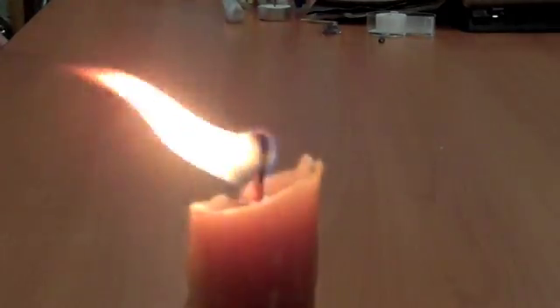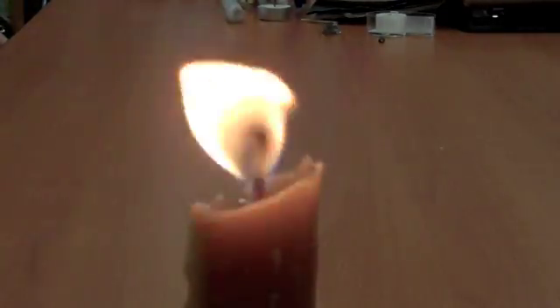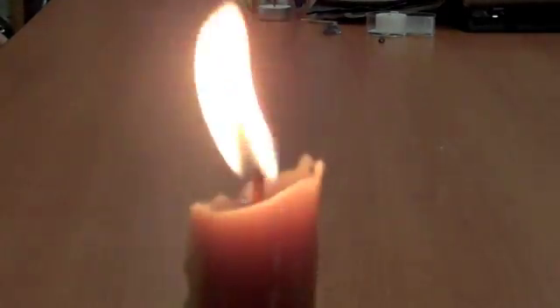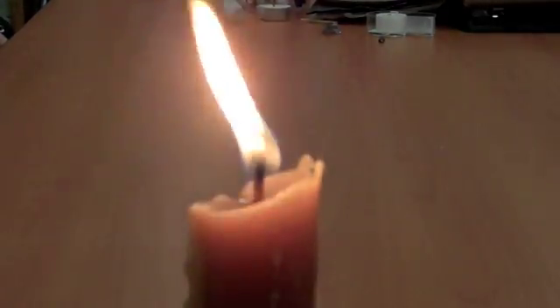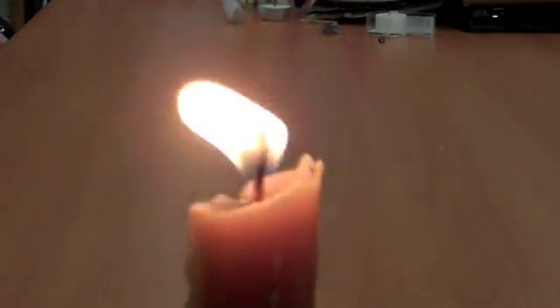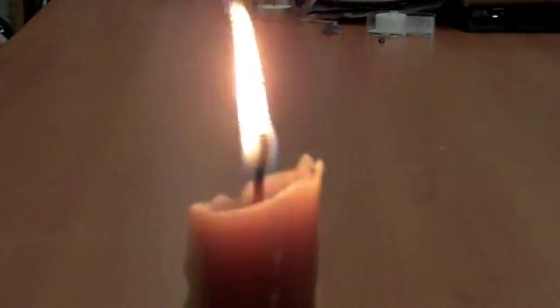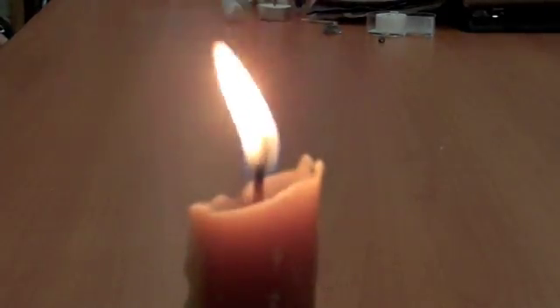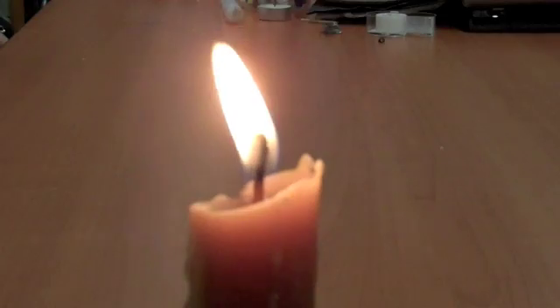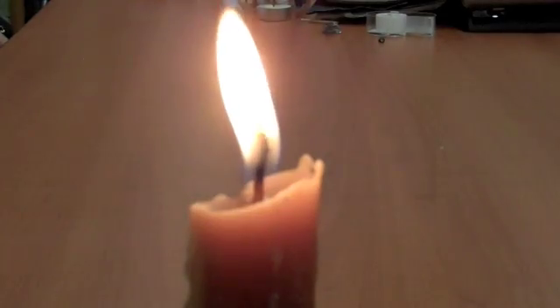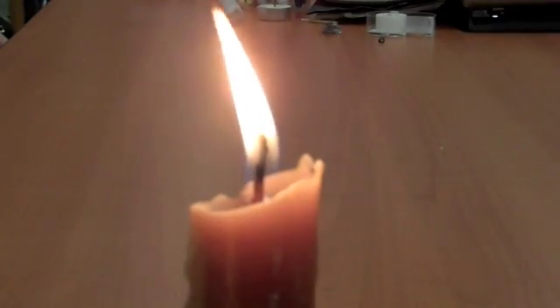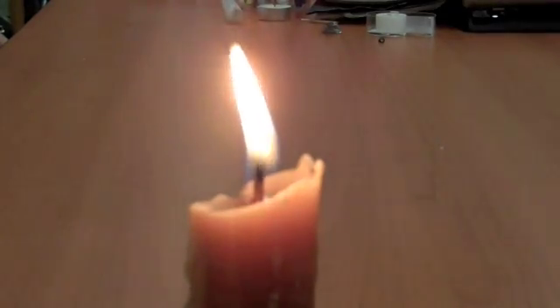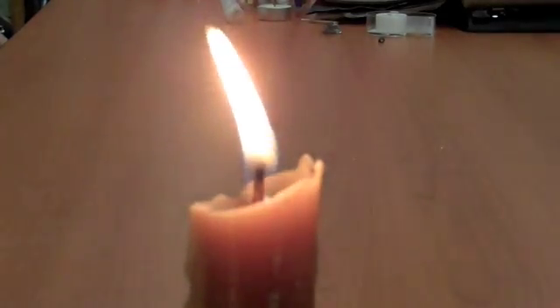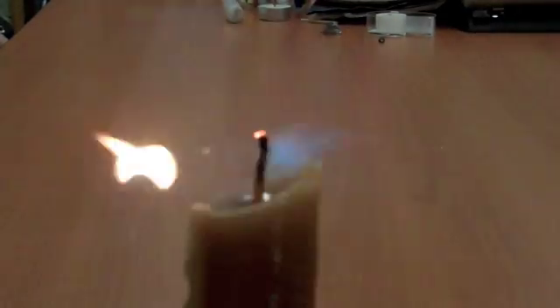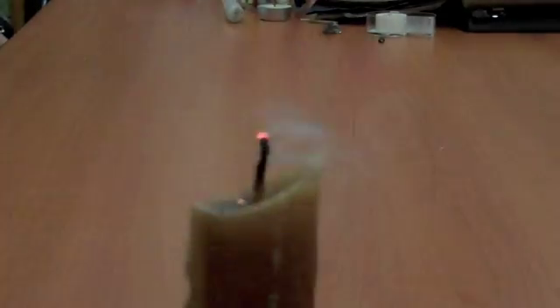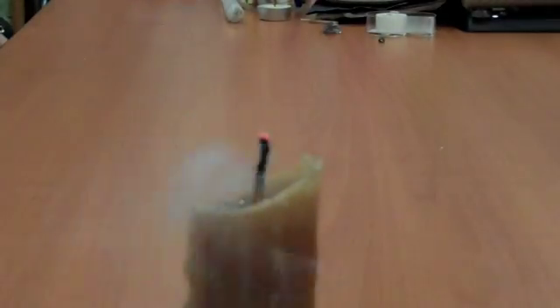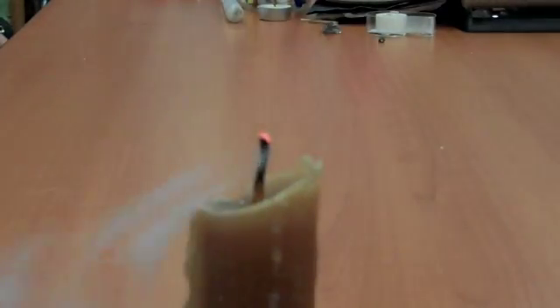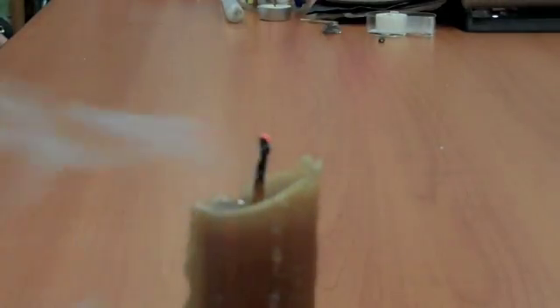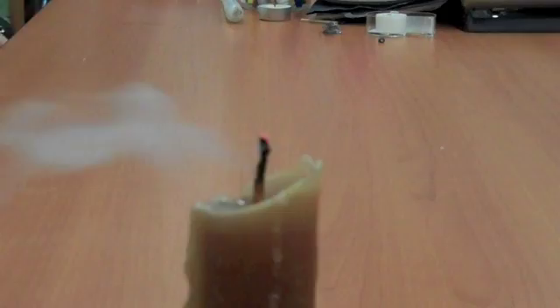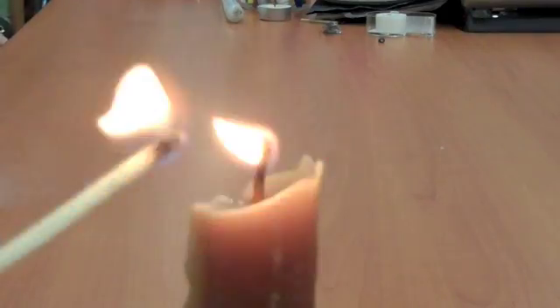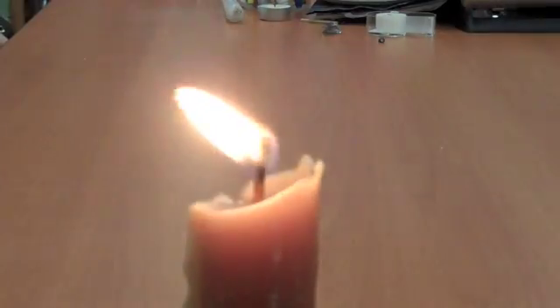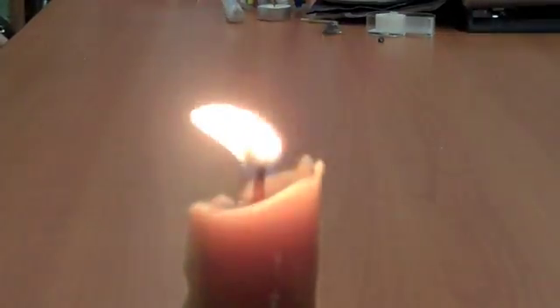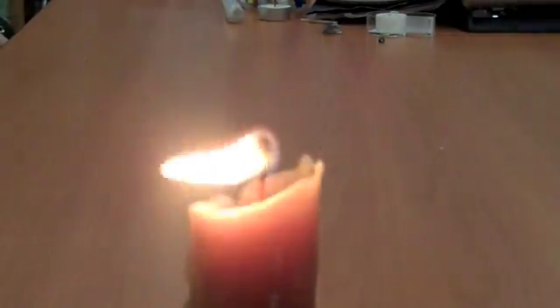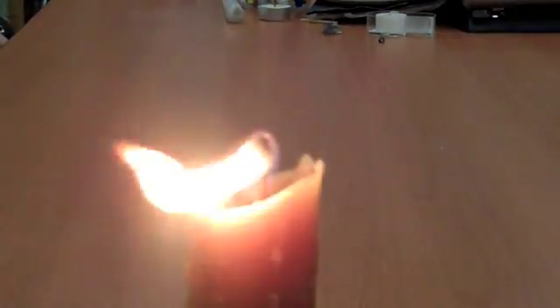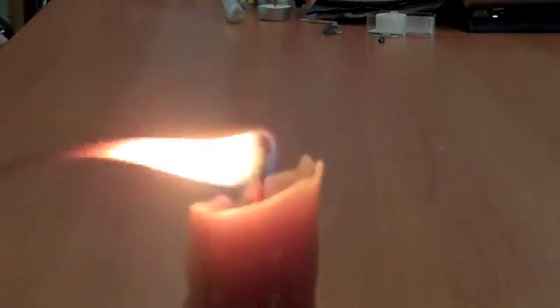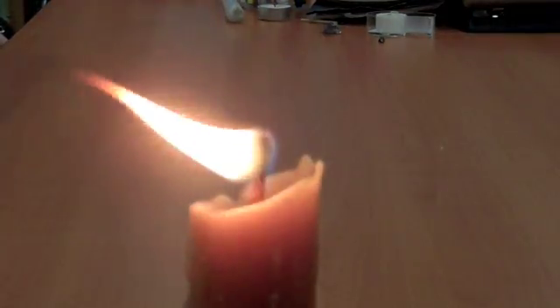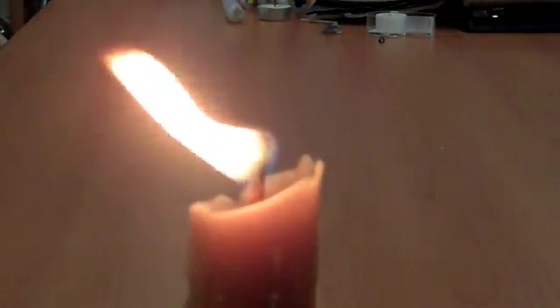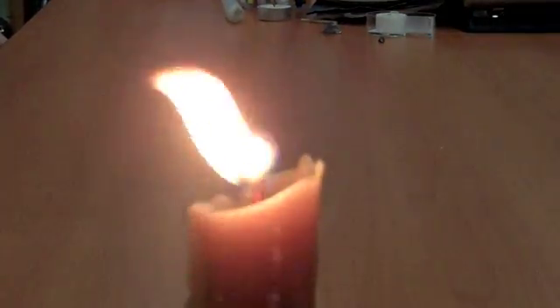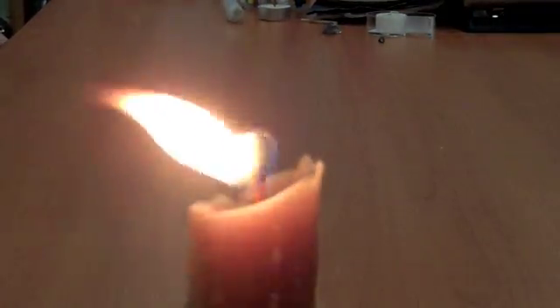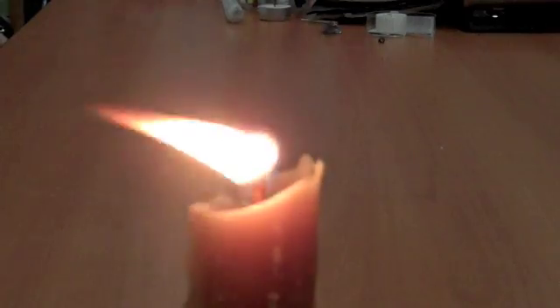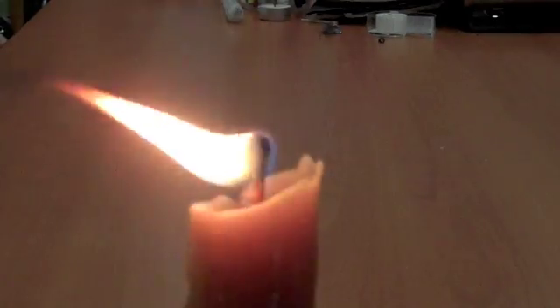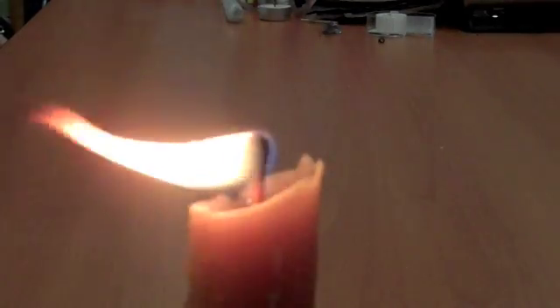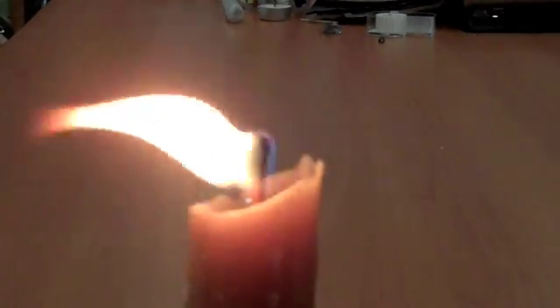What I noticed actually quite by accident was when I blew the candle out there's all that smoke, and I could re-light it without actually touching the flame to the wick.